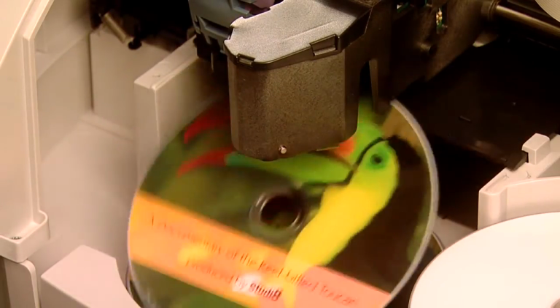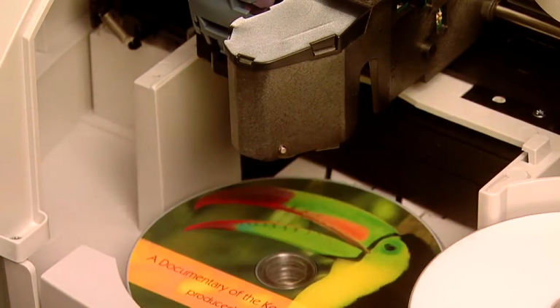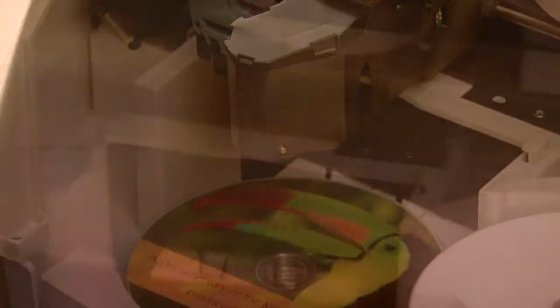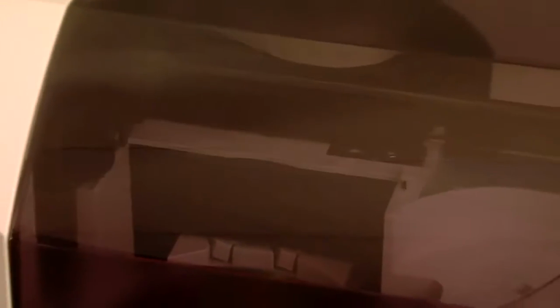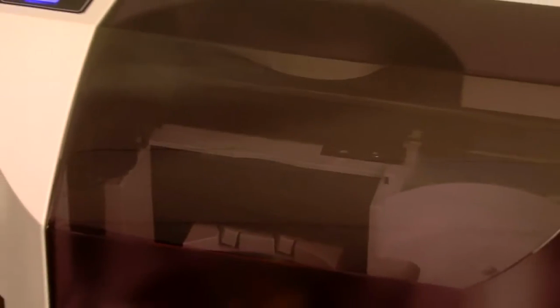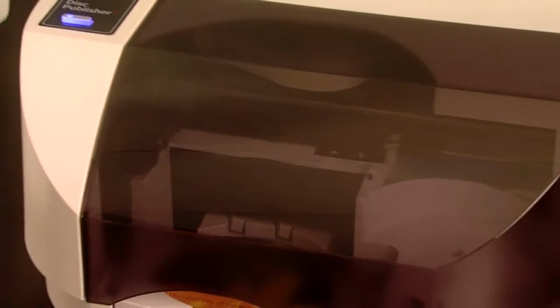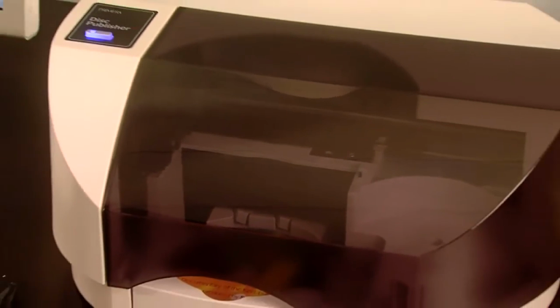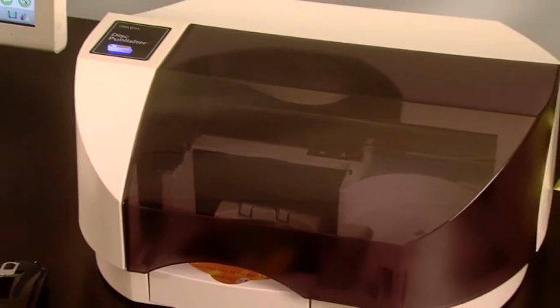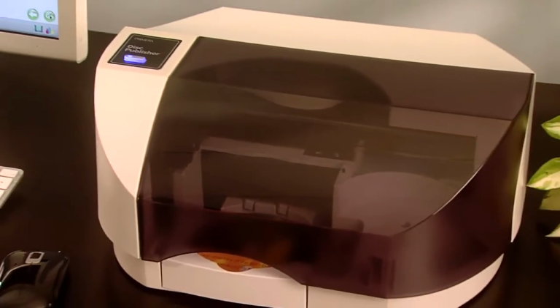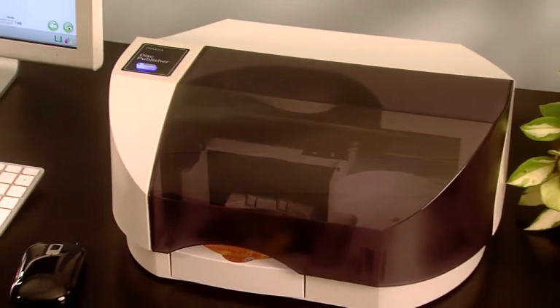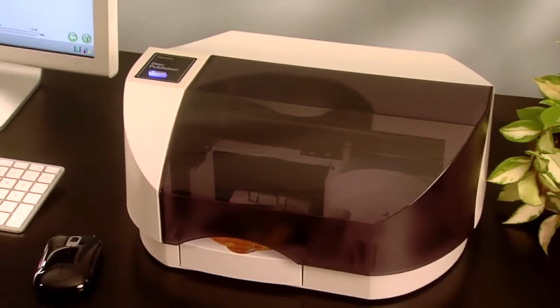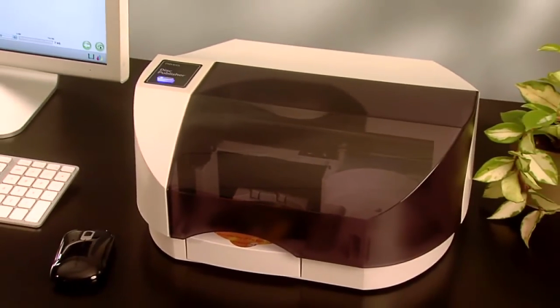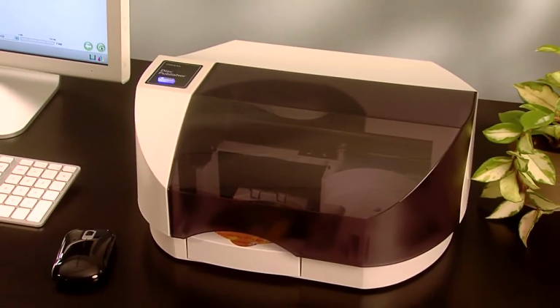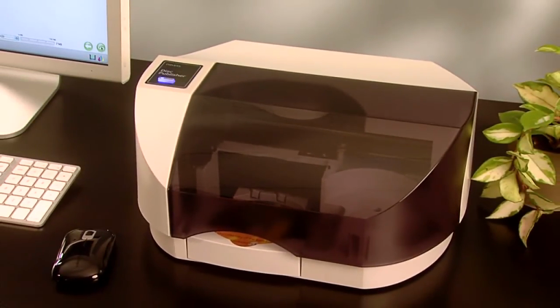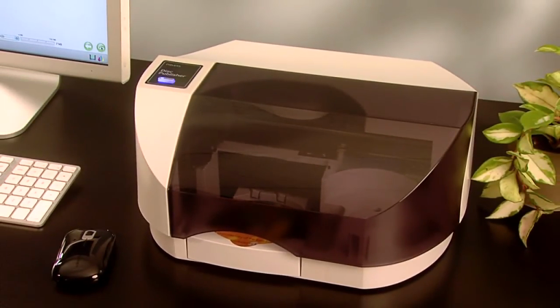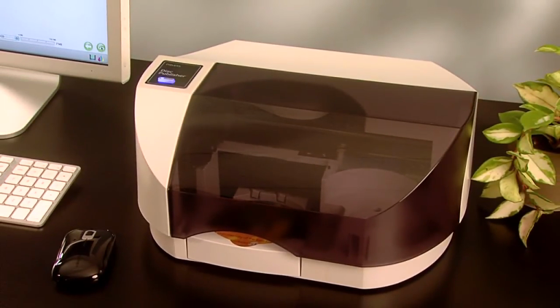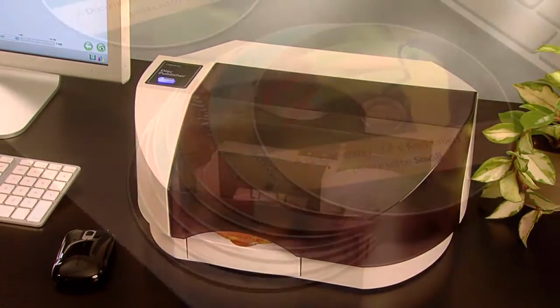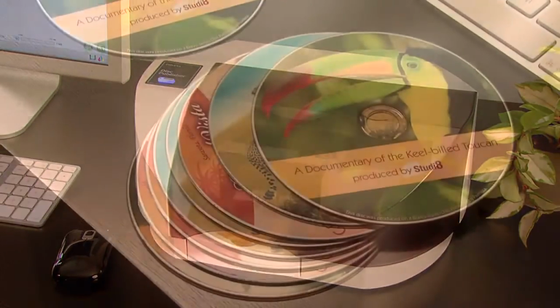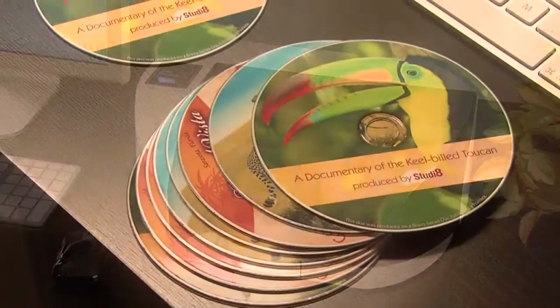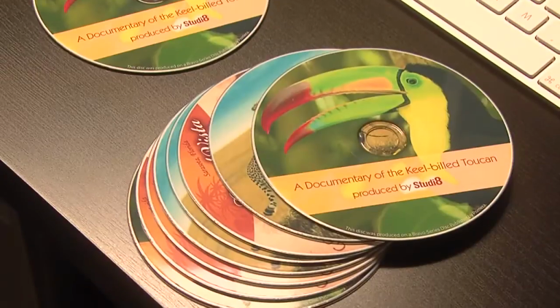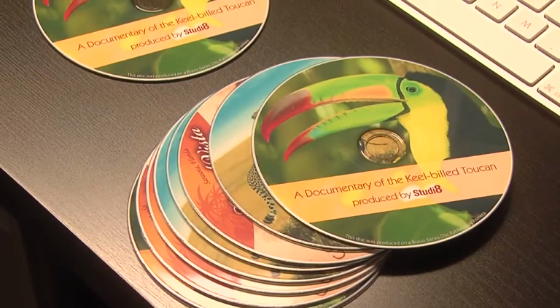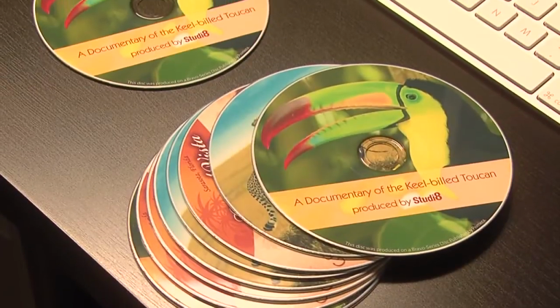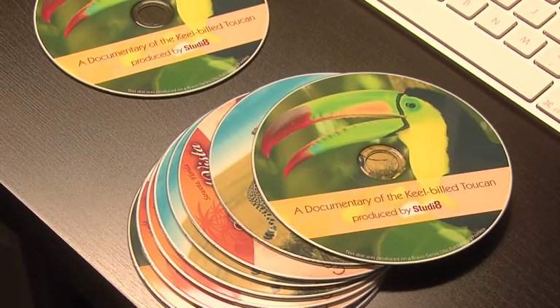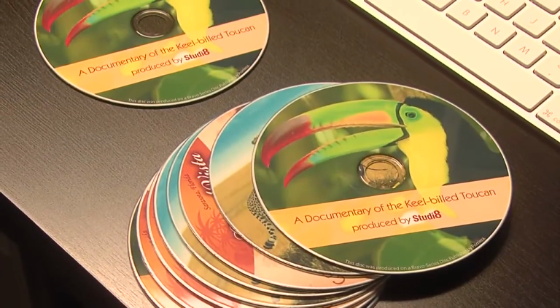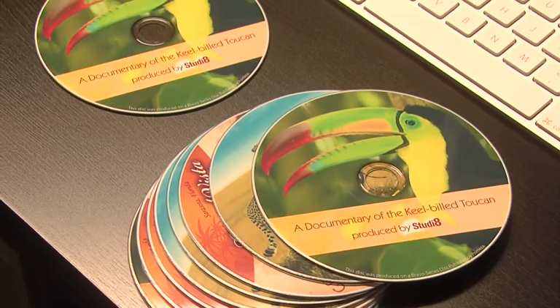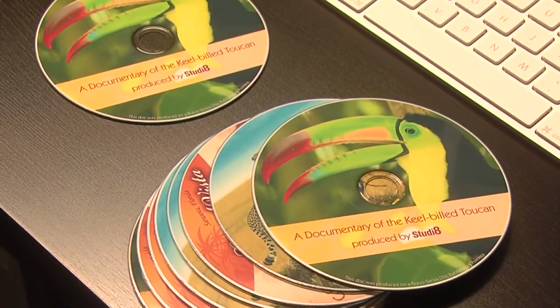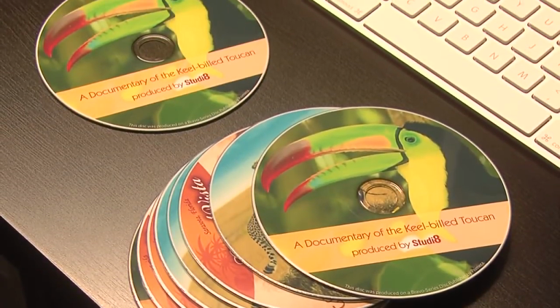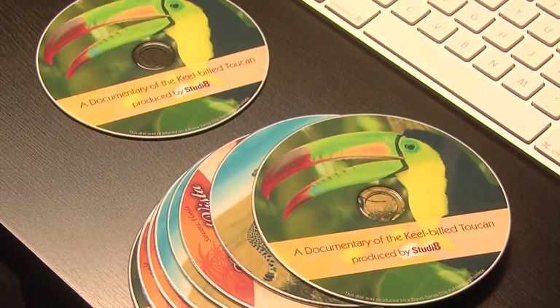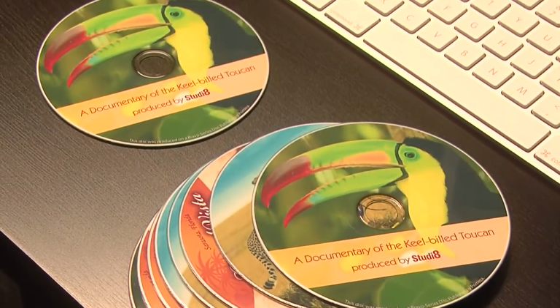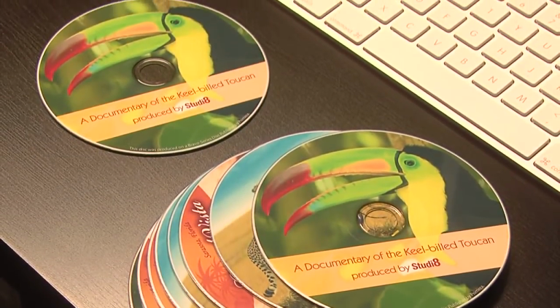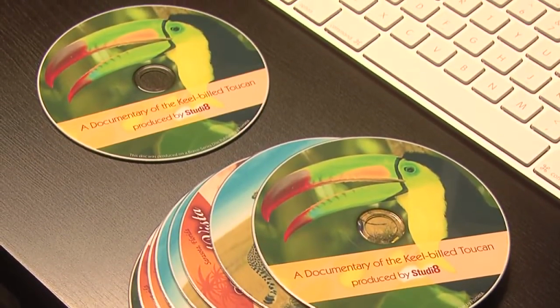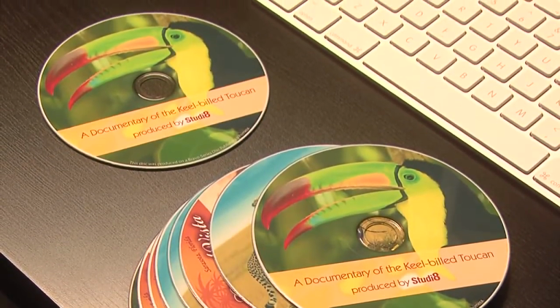The Disc Publisher SE is ideal for duplicating audio, video, or any other digital information, such as training videos, press kits, software releases, or product catalogs.